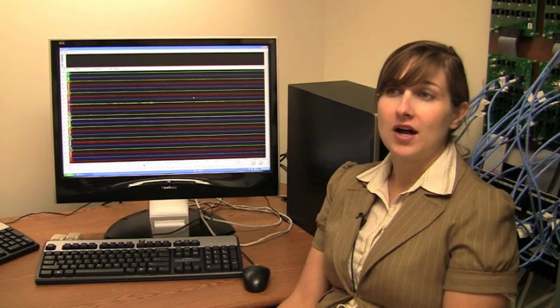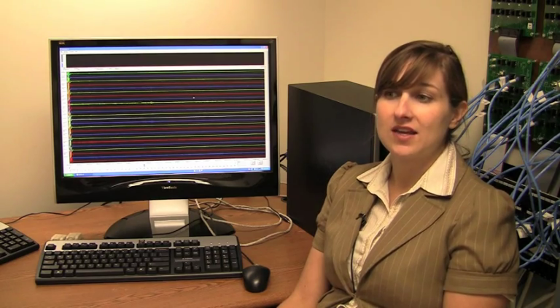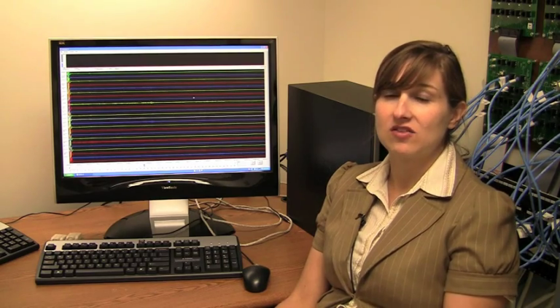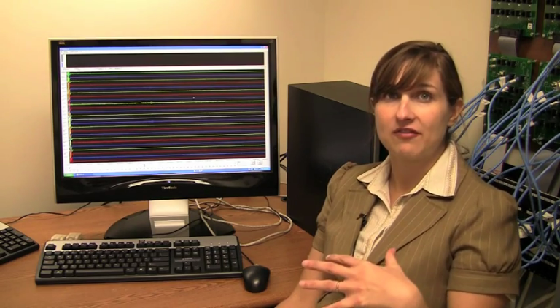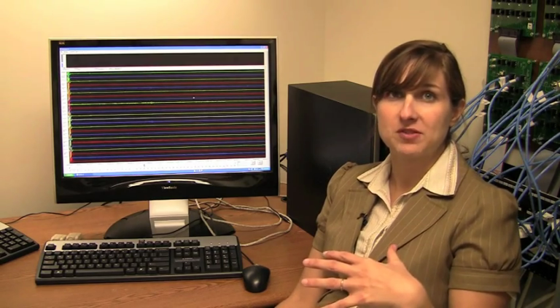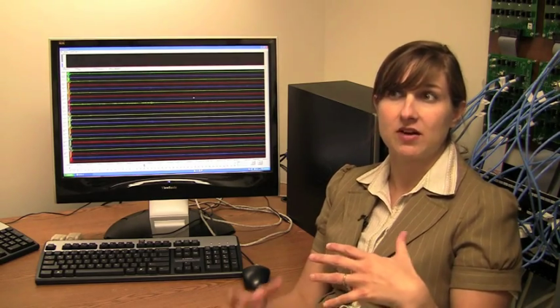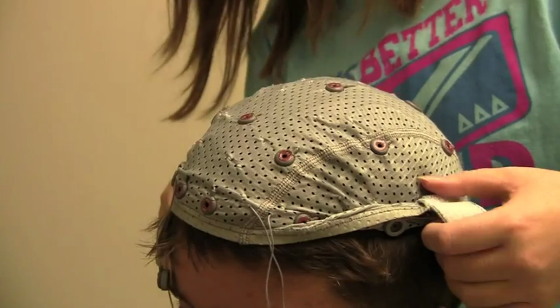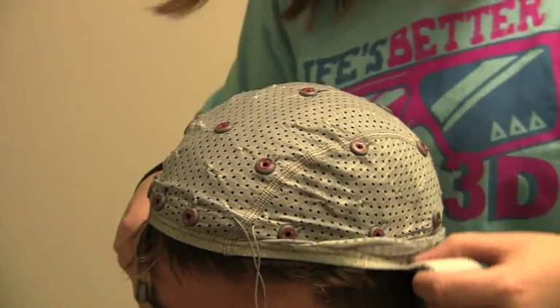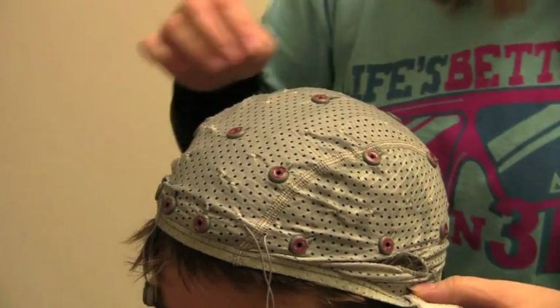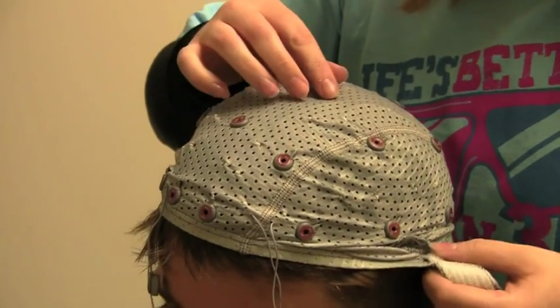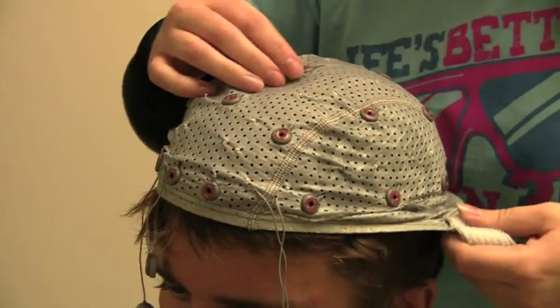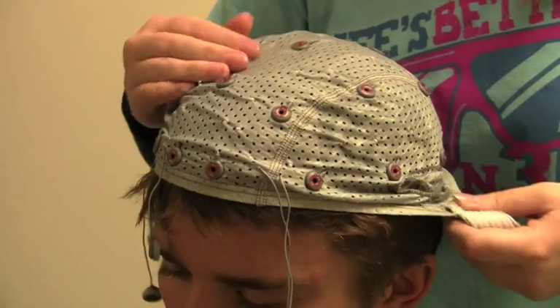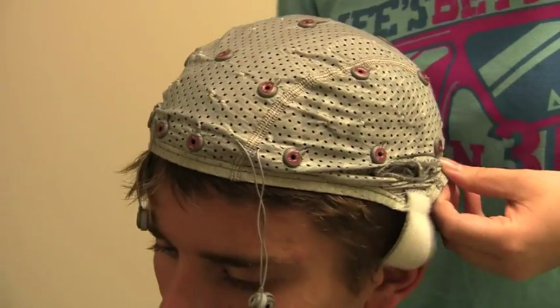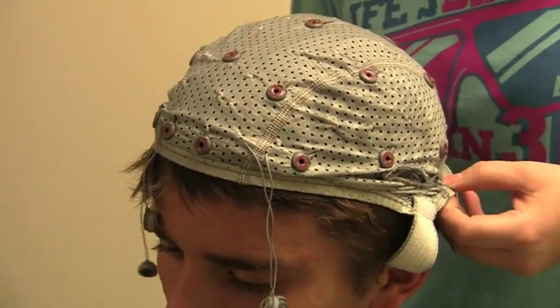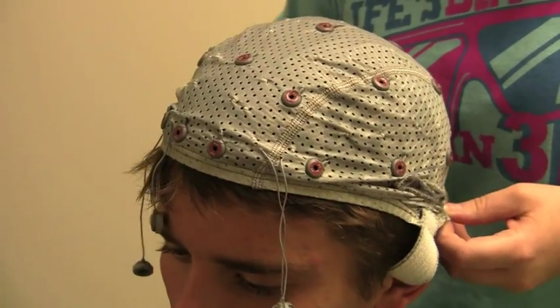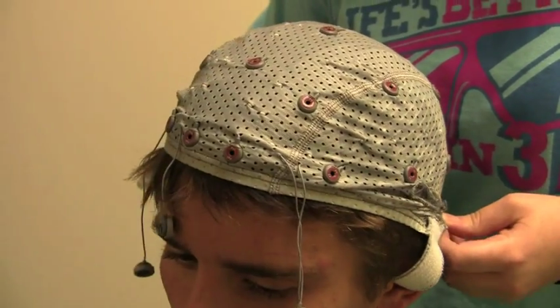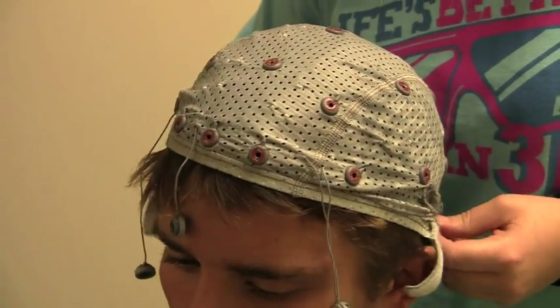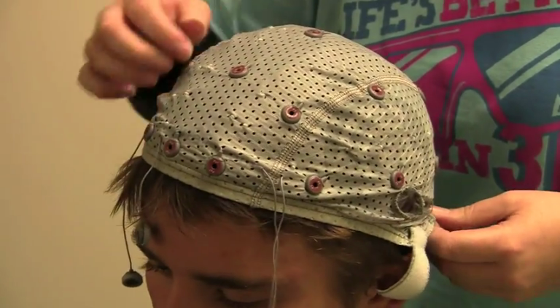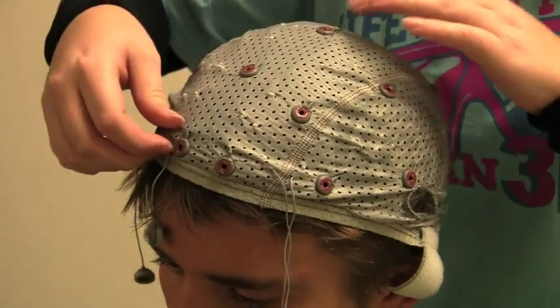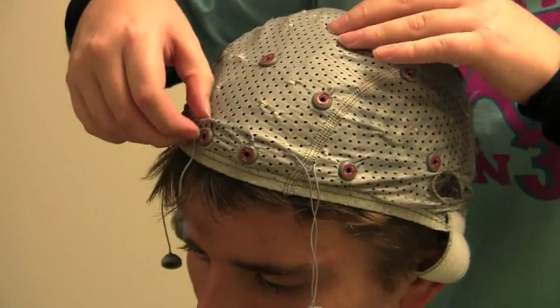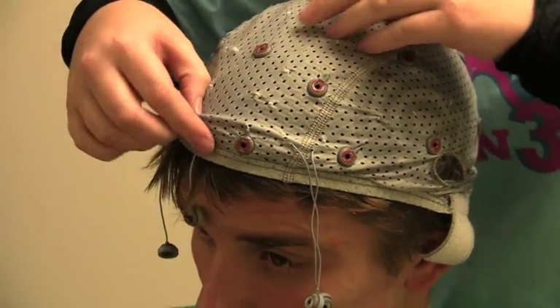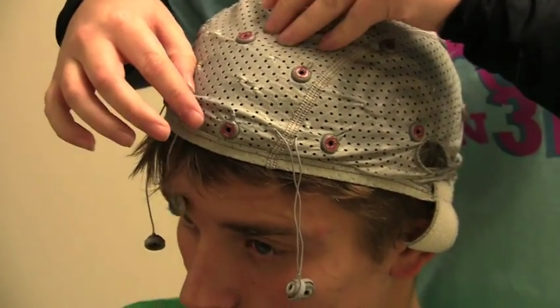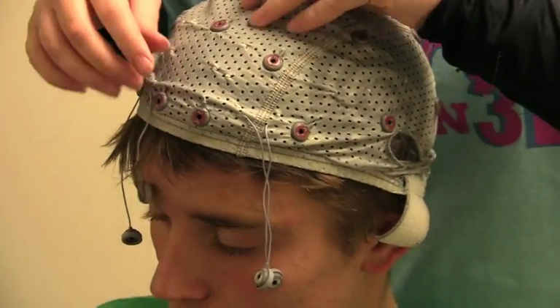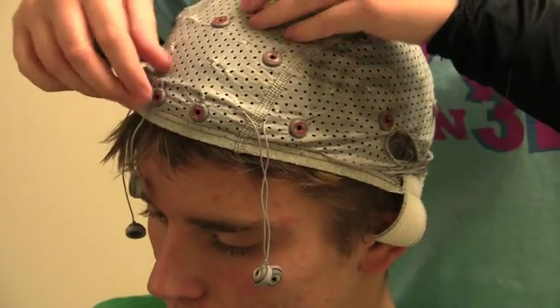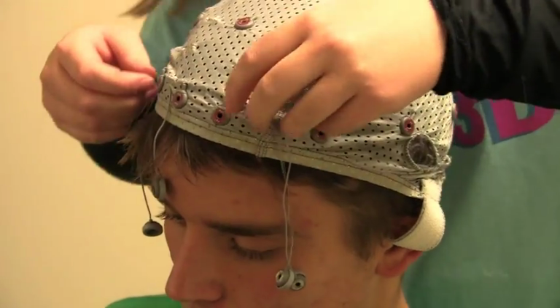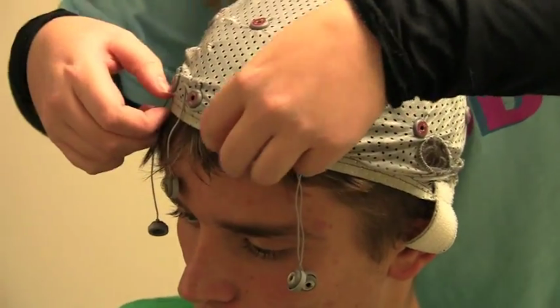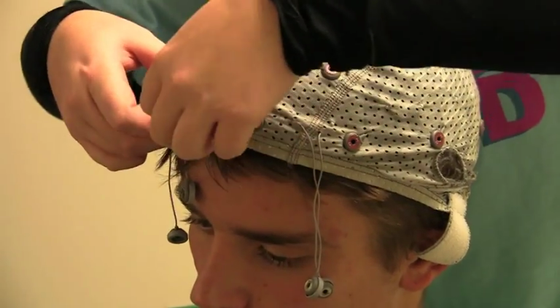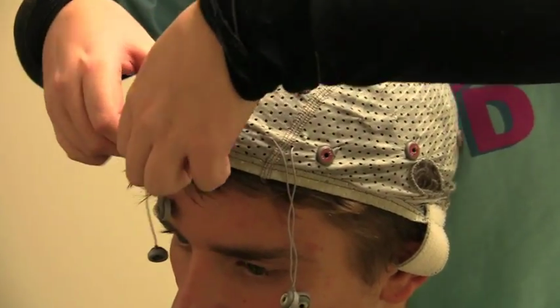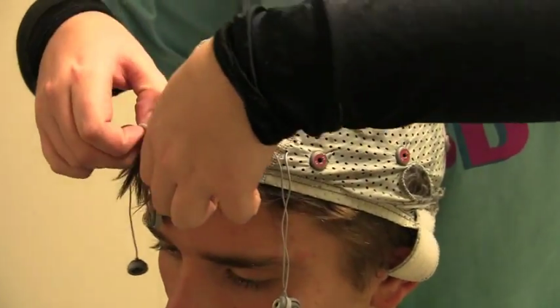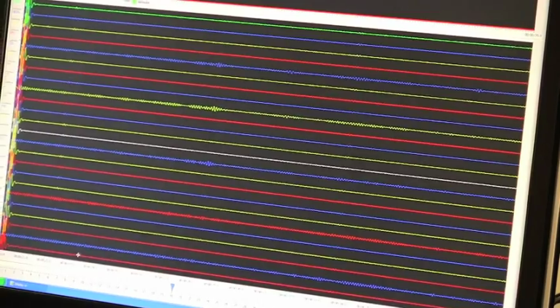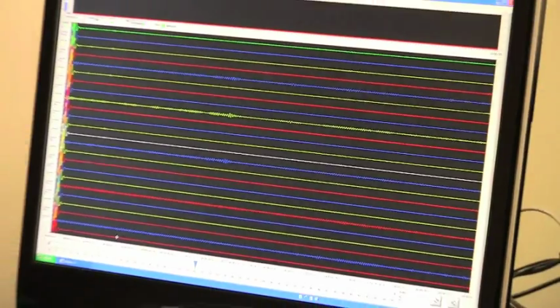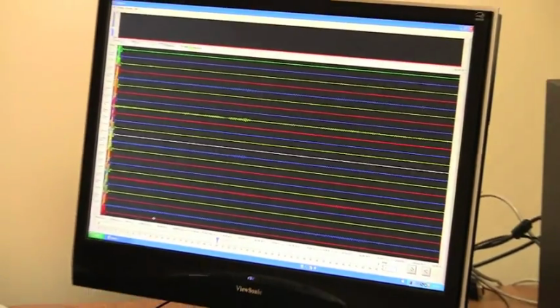I think it's unique from the perspective that, because we're very student-centered here, and because we don't have grad students competing for the equipment, students at Simpson actually get to do research and get to do novel research of their own.